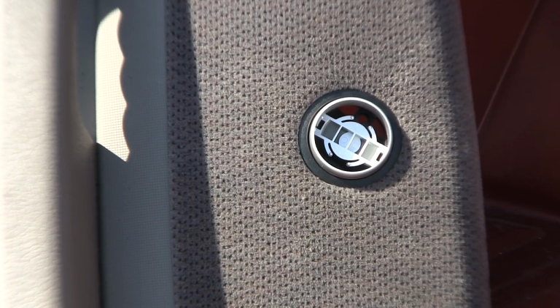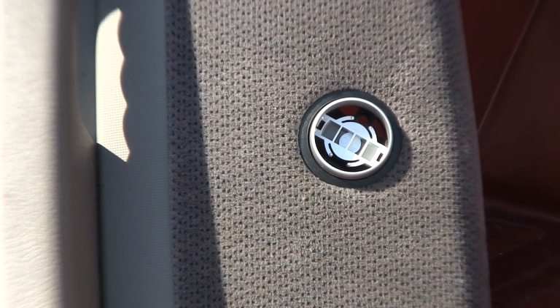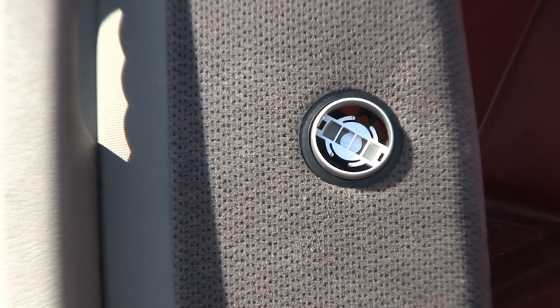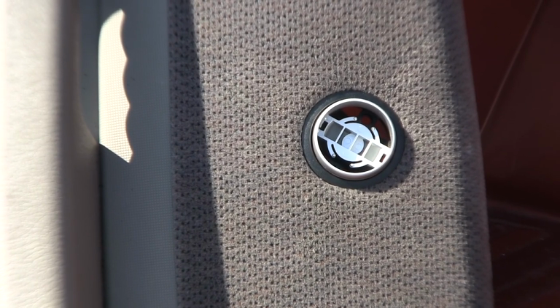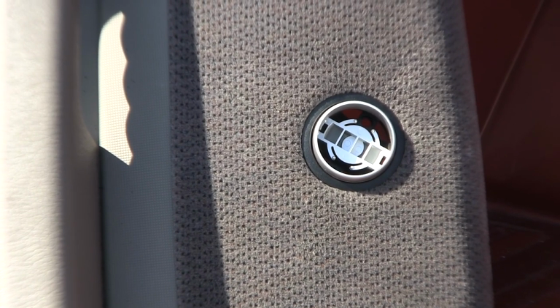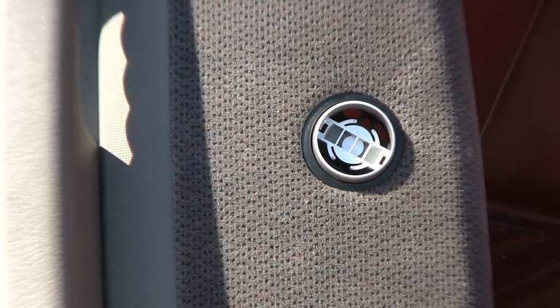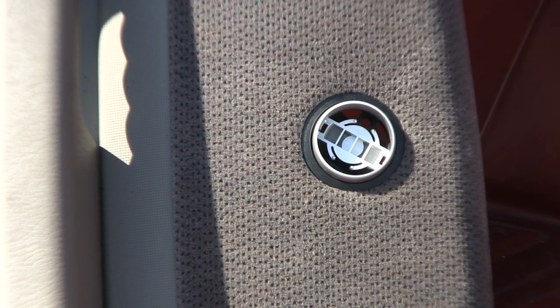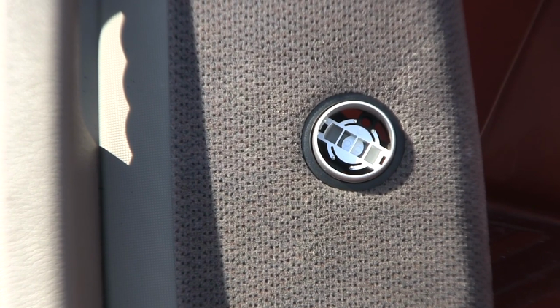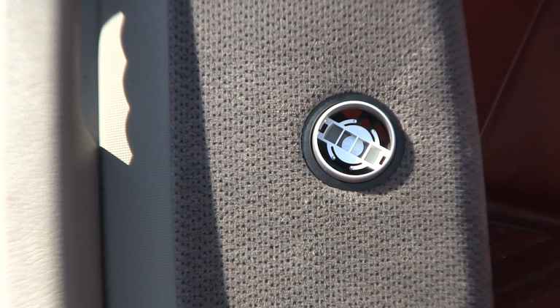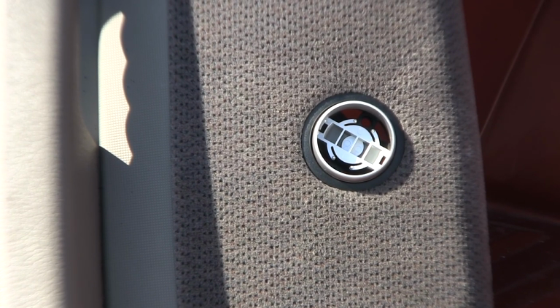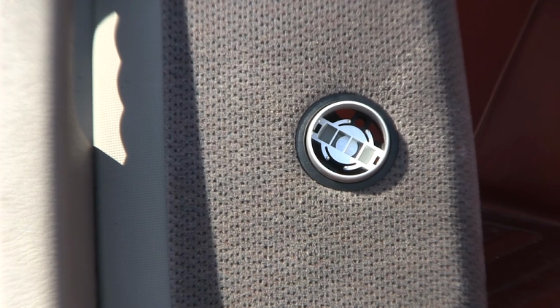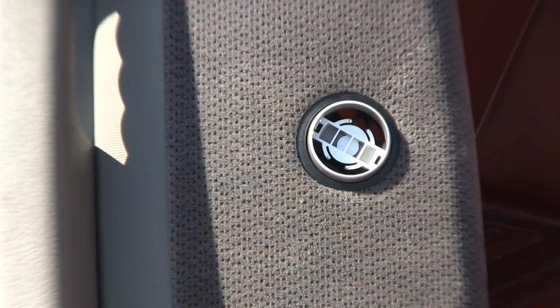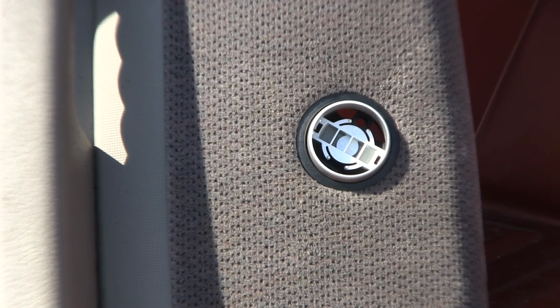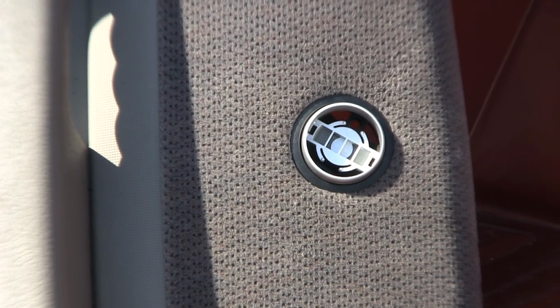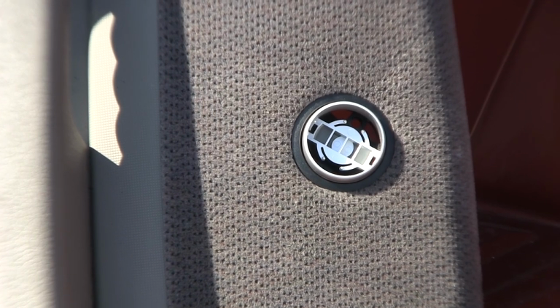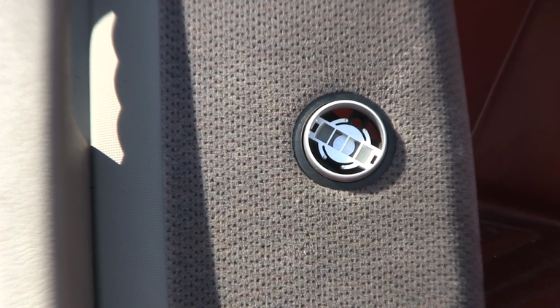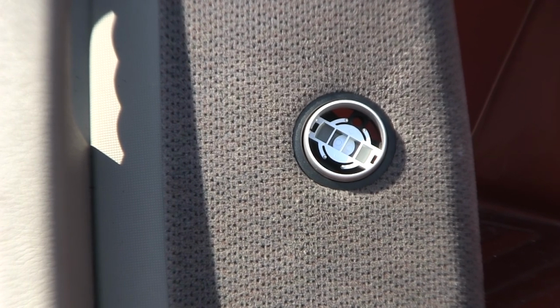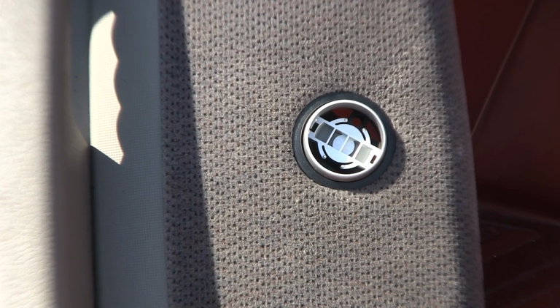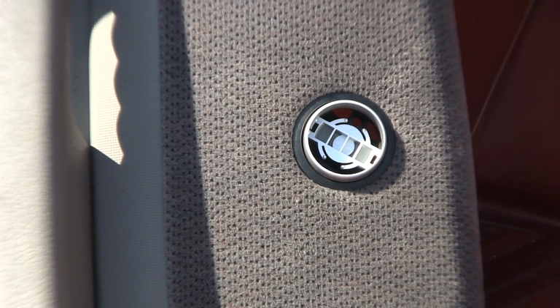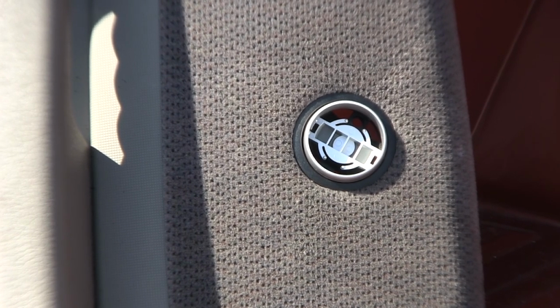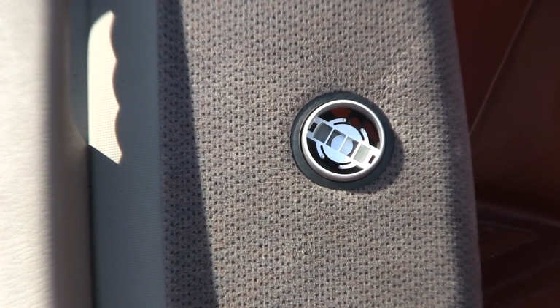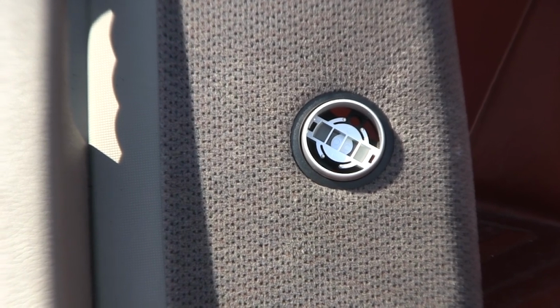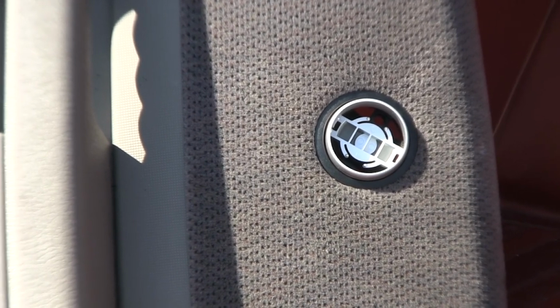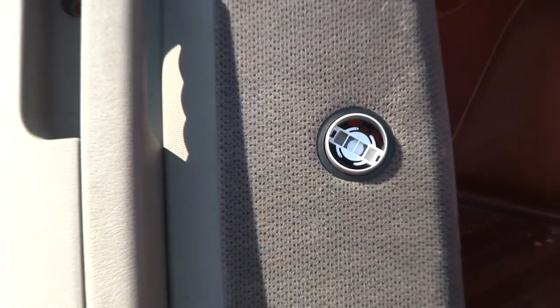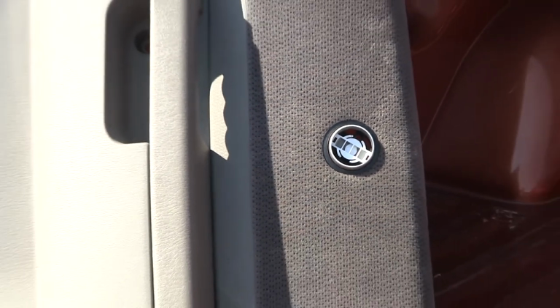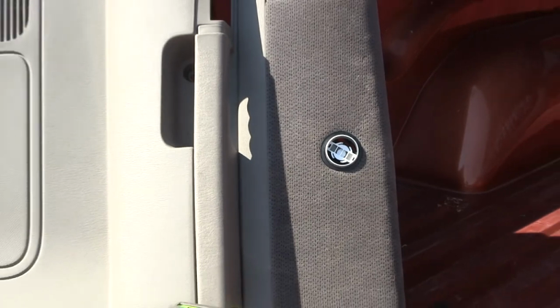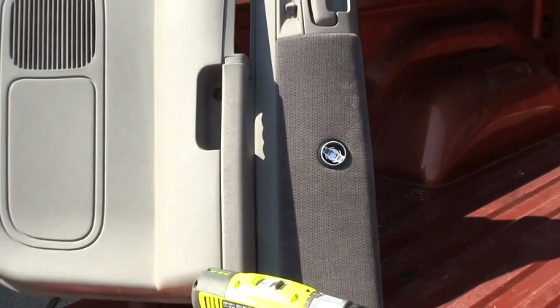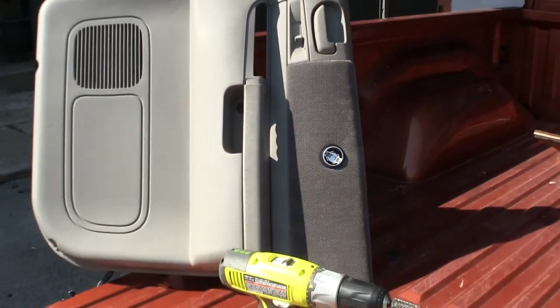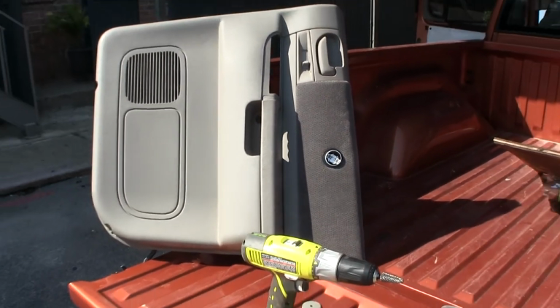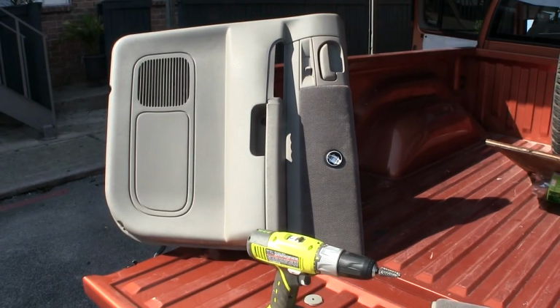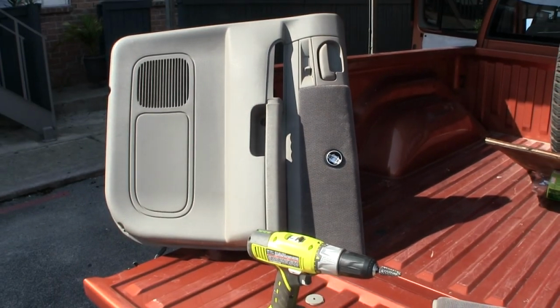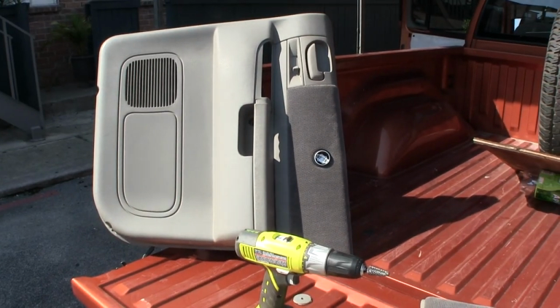Here's what the tweeter would look like in the door after I get the door installed with the tweeter. Here I just moments ago drilled the hole in the door.